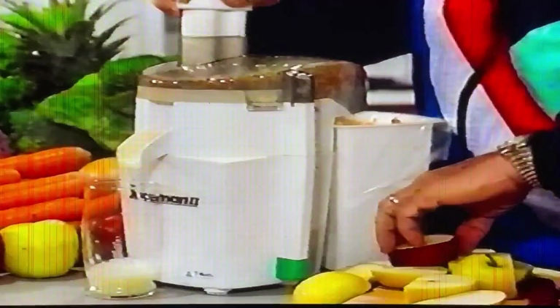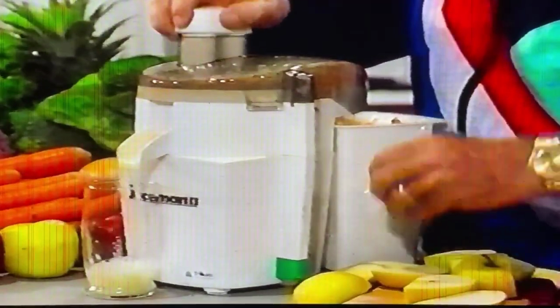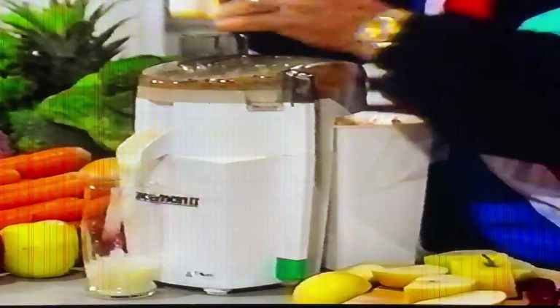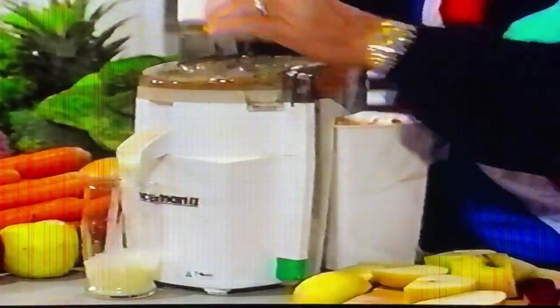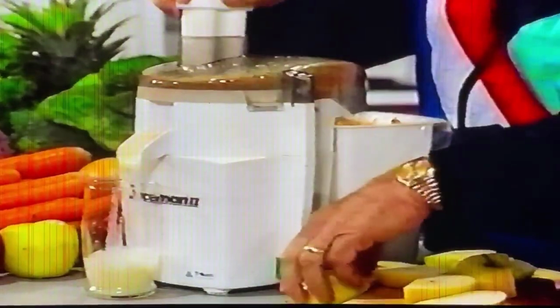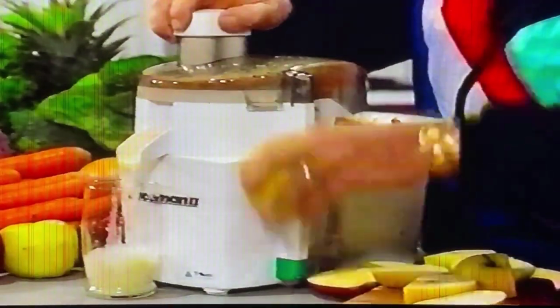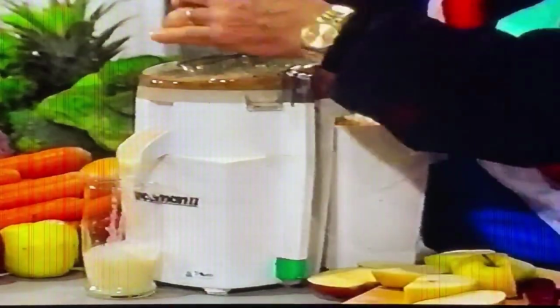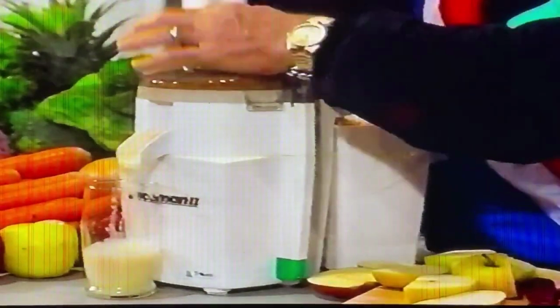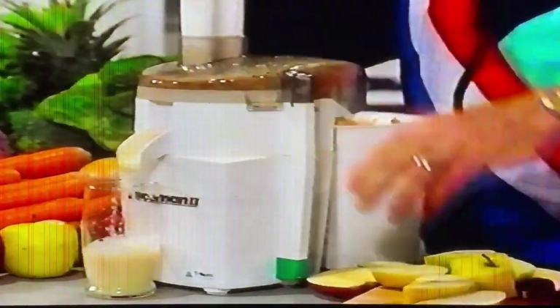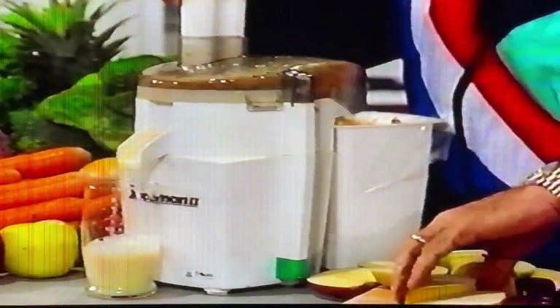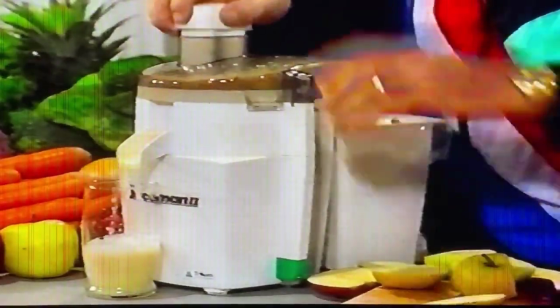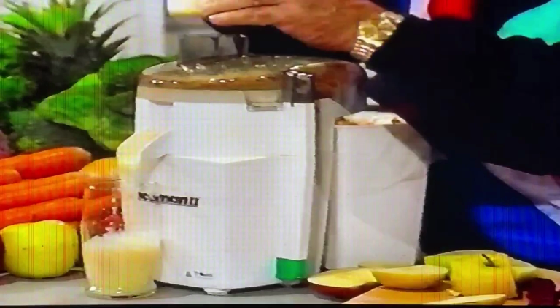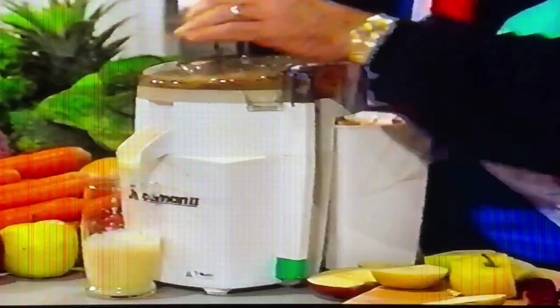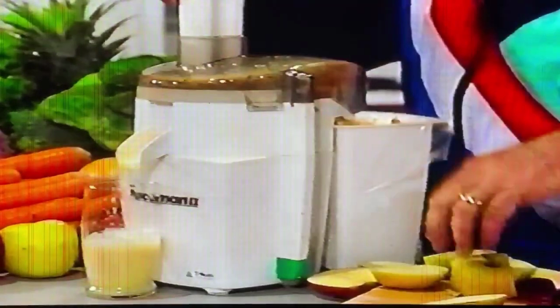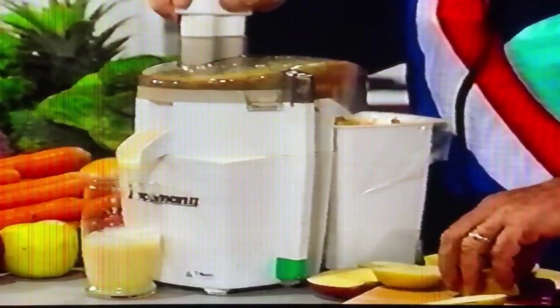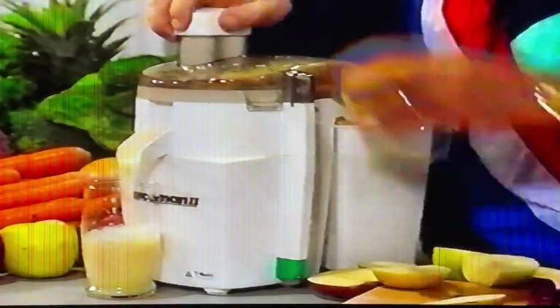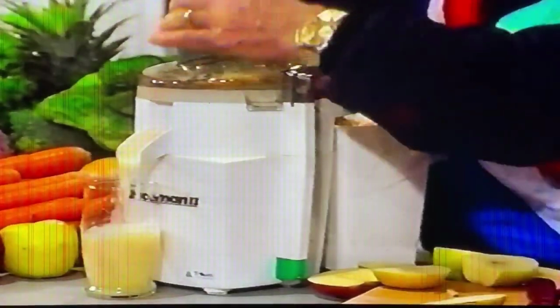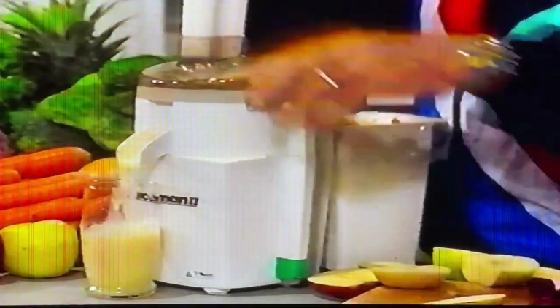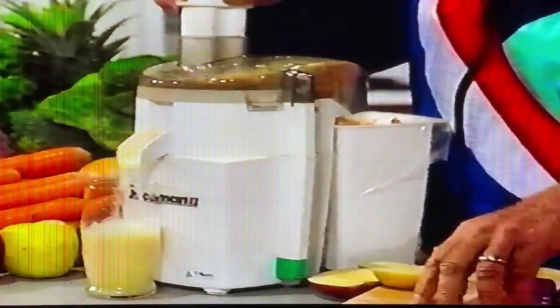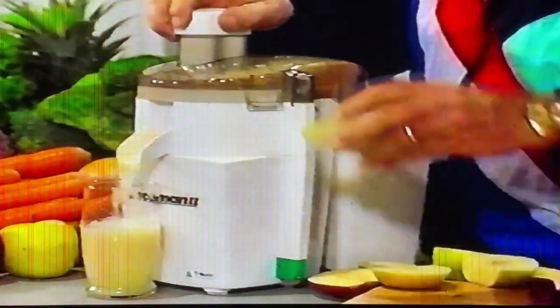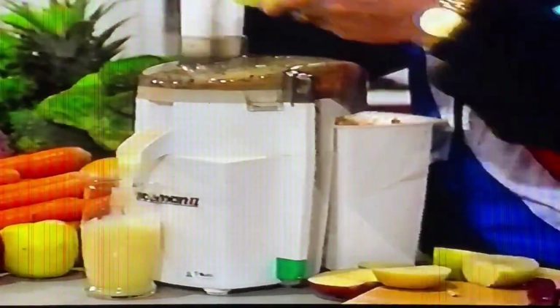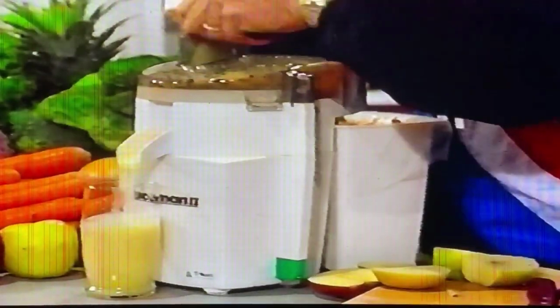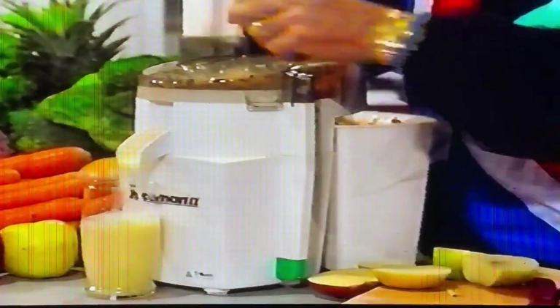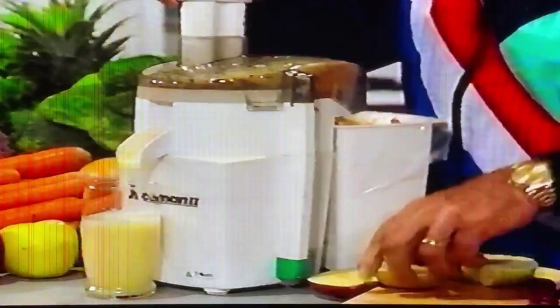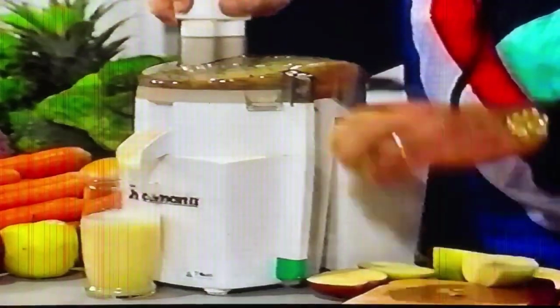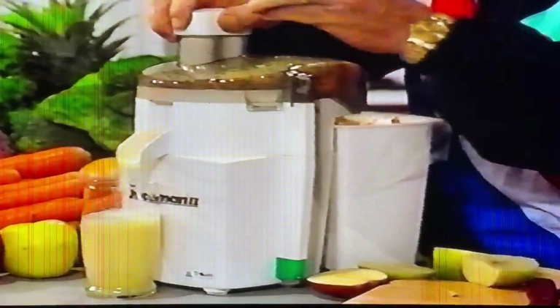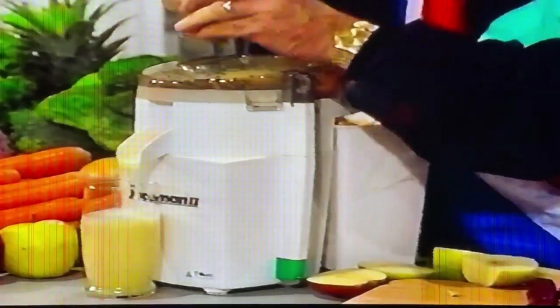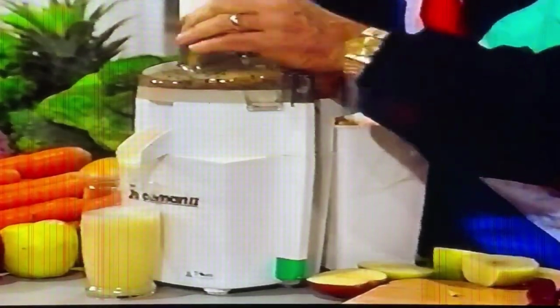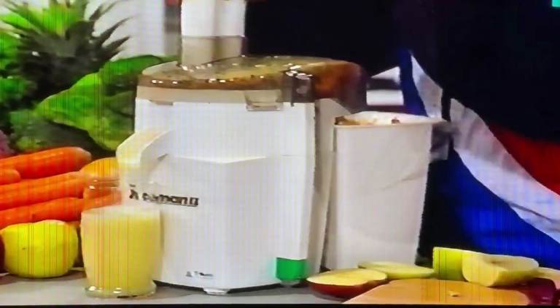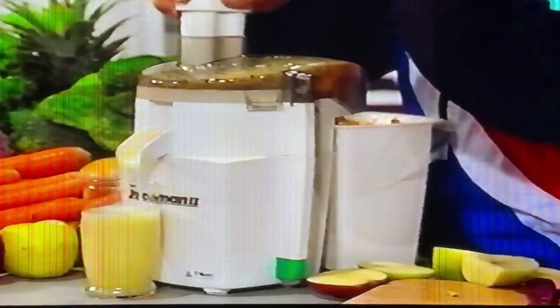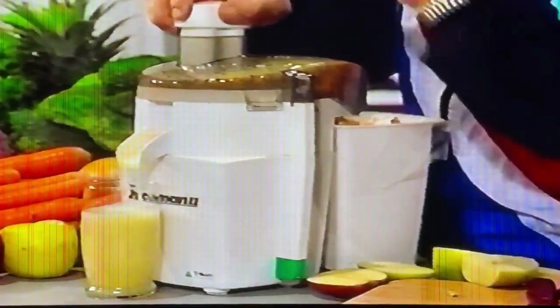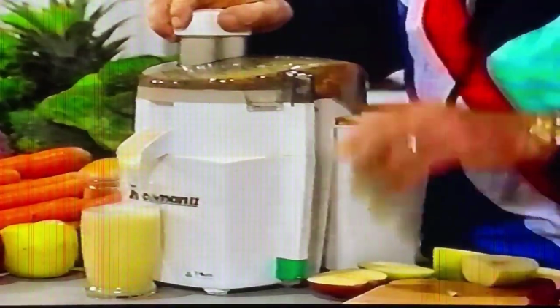Then you put a couple of chunks of apple. The proportion is about 50-50 — half and half pear and apple. You've got yourself a giant drink, not only nutritionally, but marvelous taste-wise. You see?